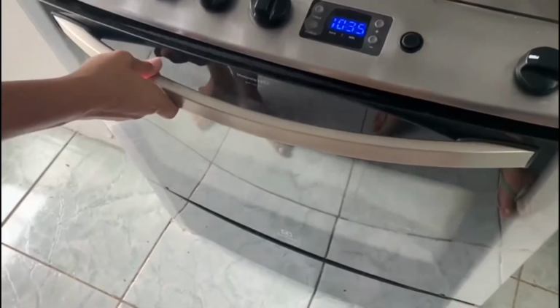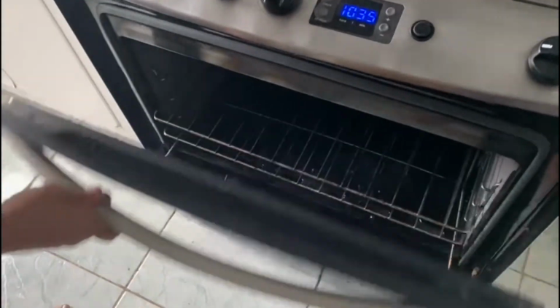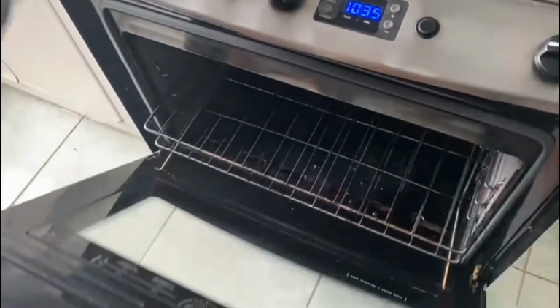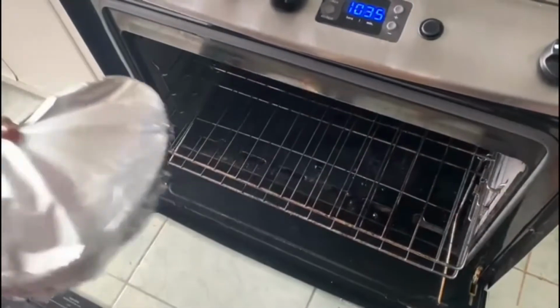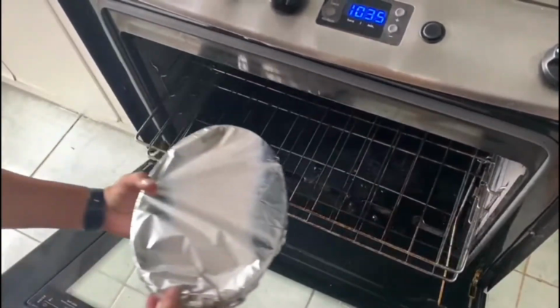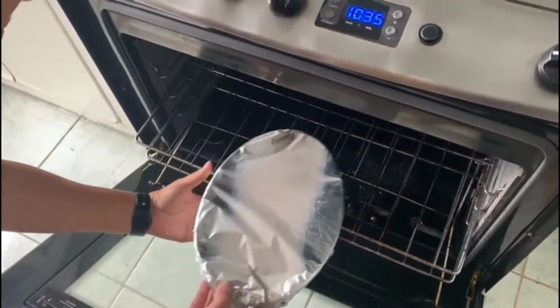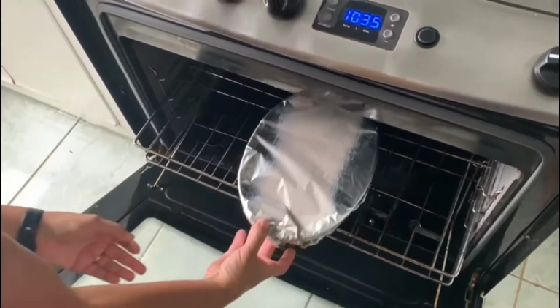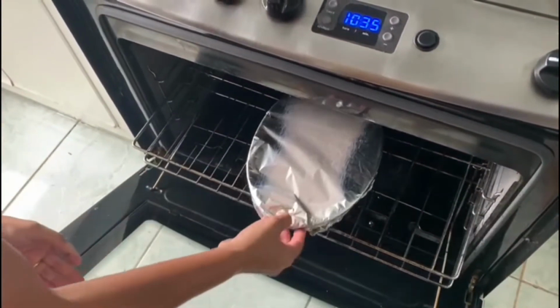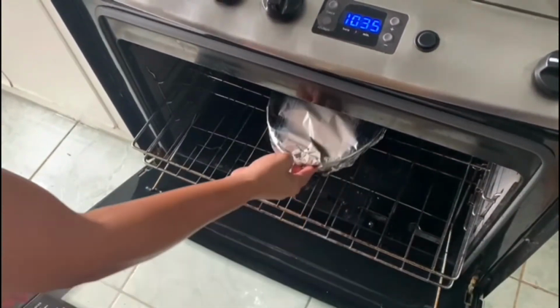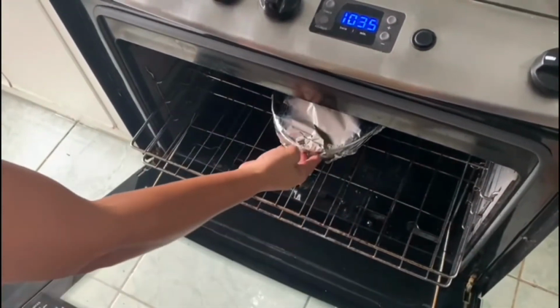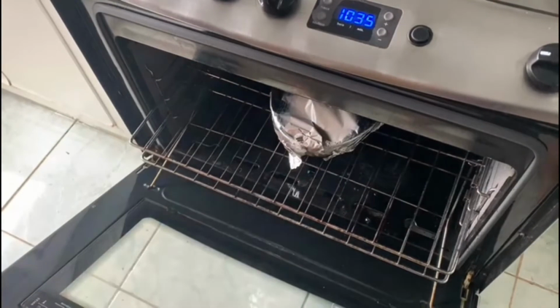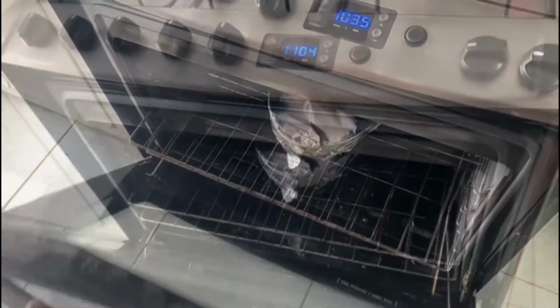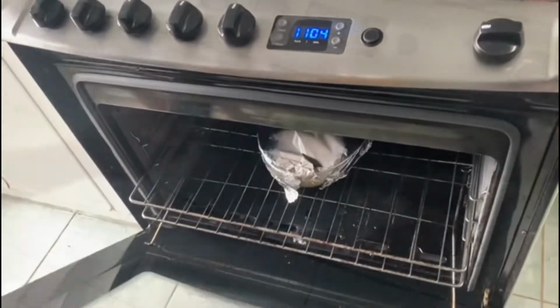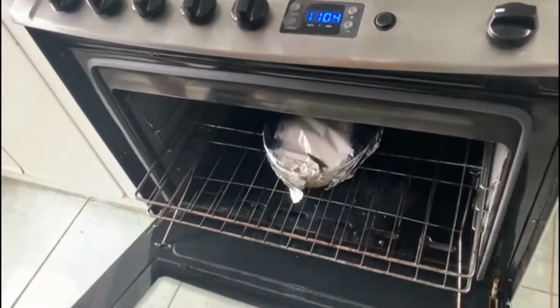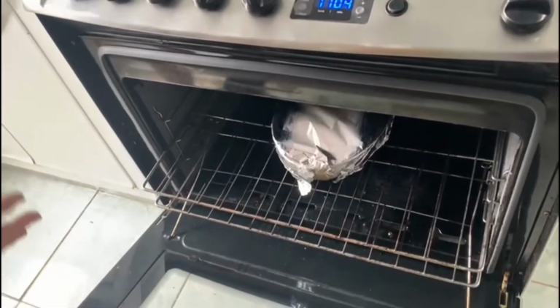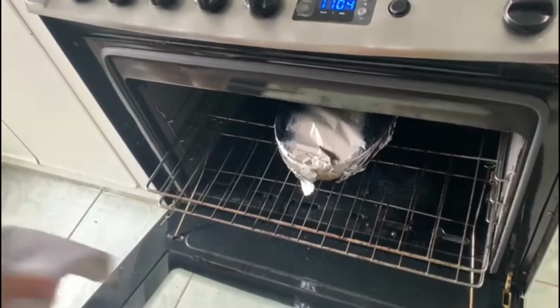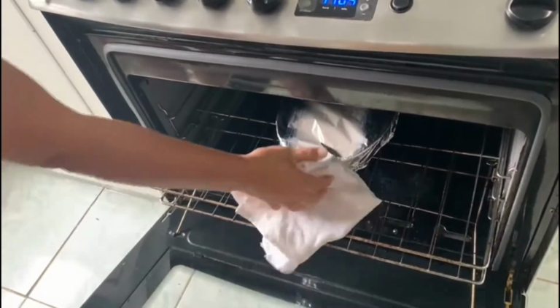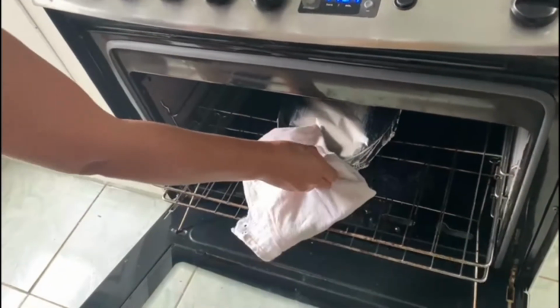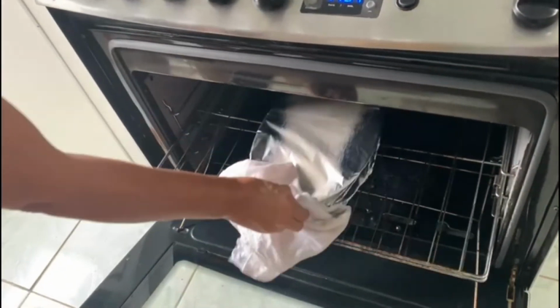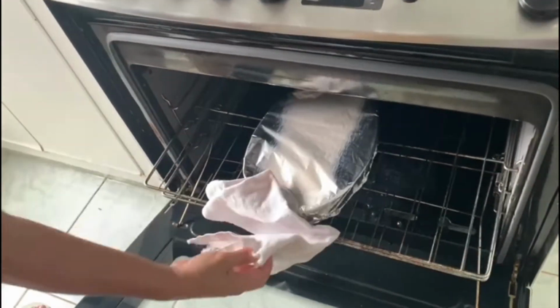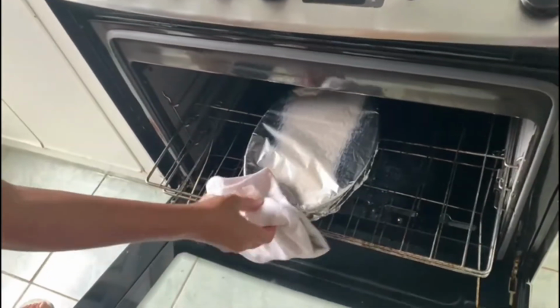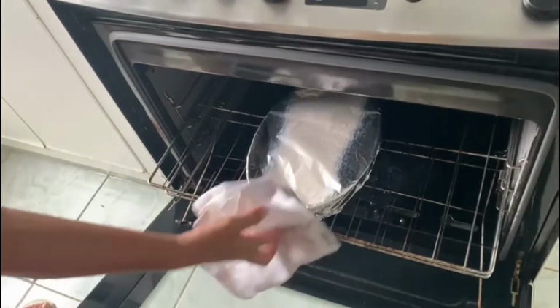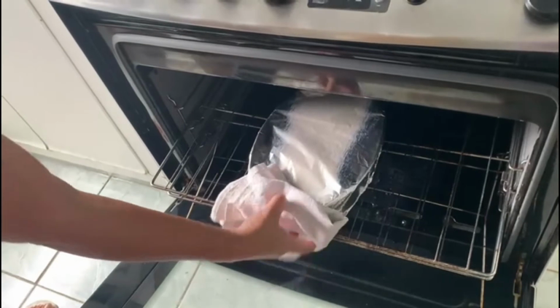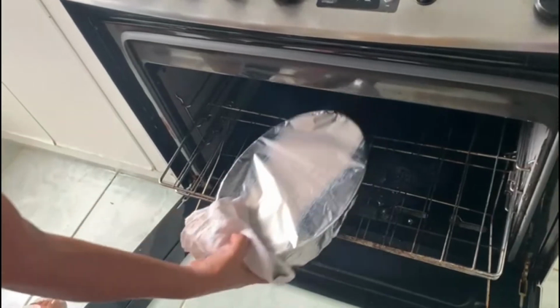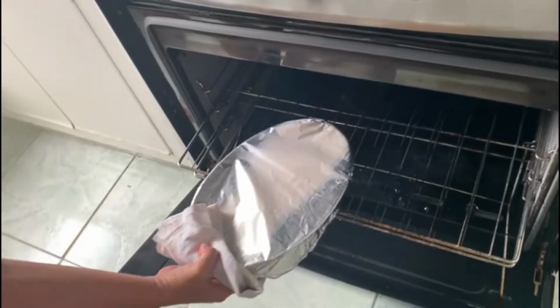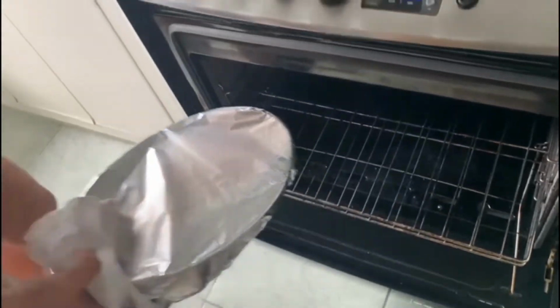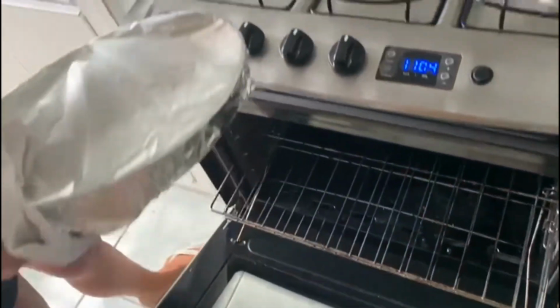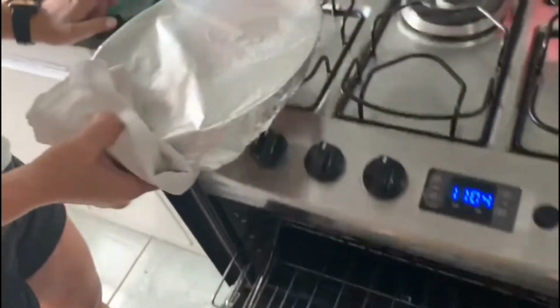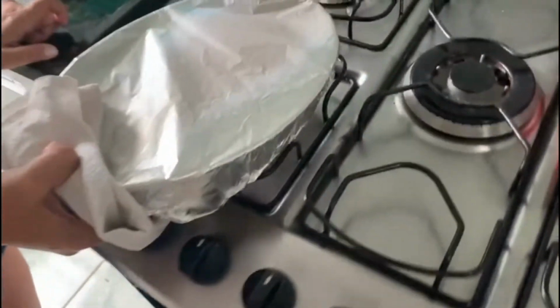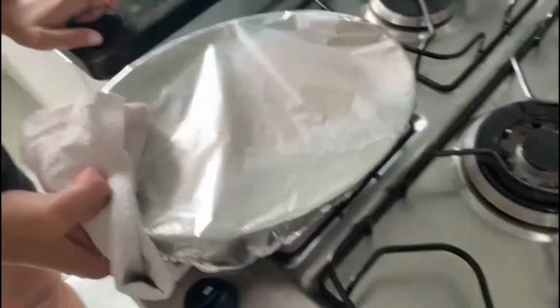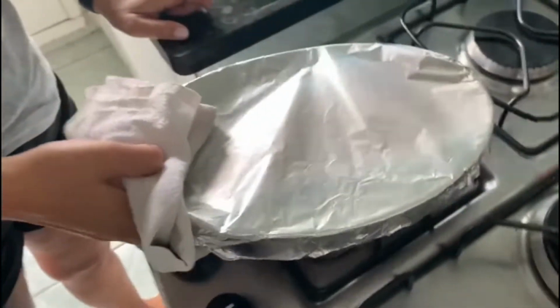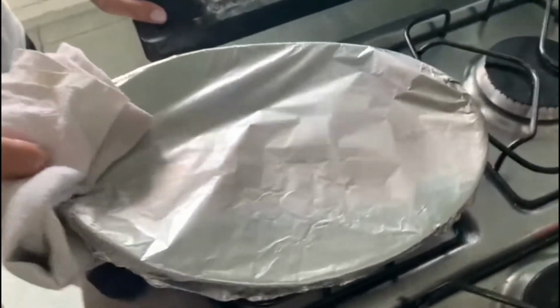Após os 35 minutos, retire o papel alumínio e leve novamente ao forno por mais 25 minutos. Após esse tempo, o nosso frango assado com creme de cebola estará pronto.